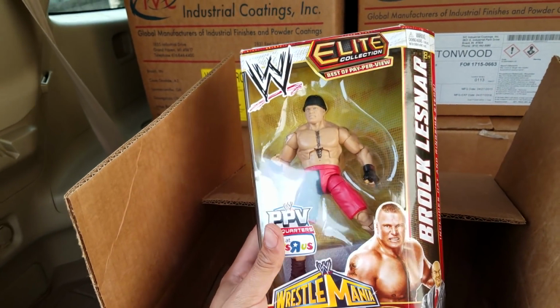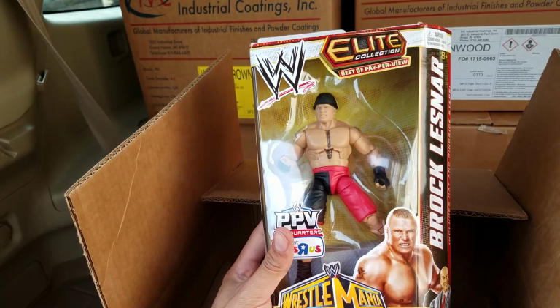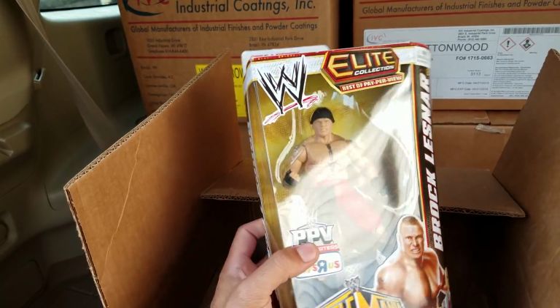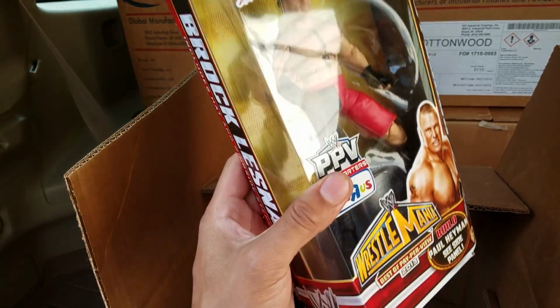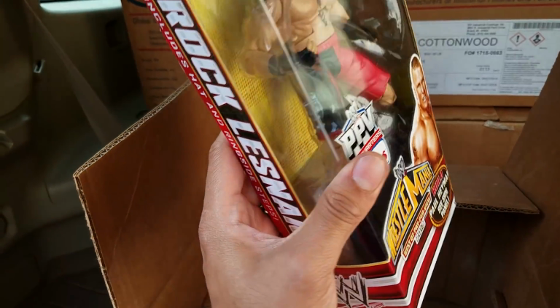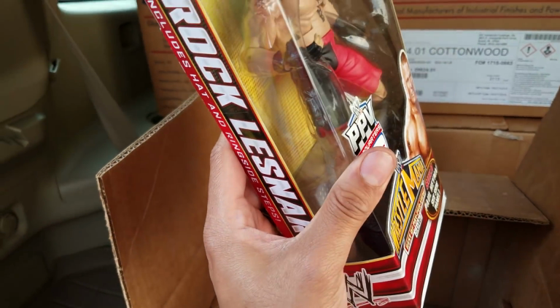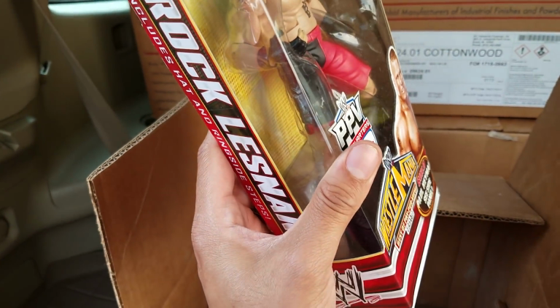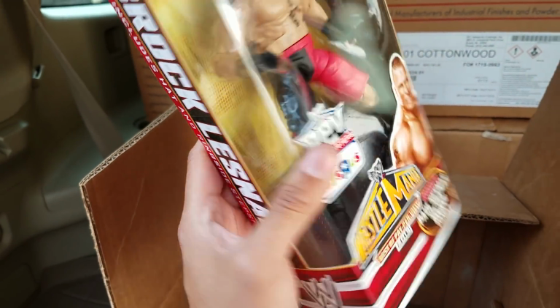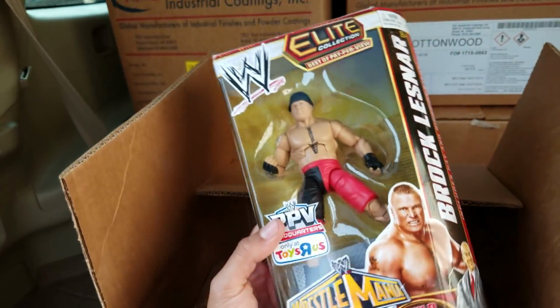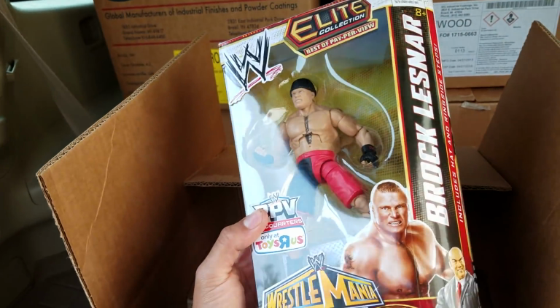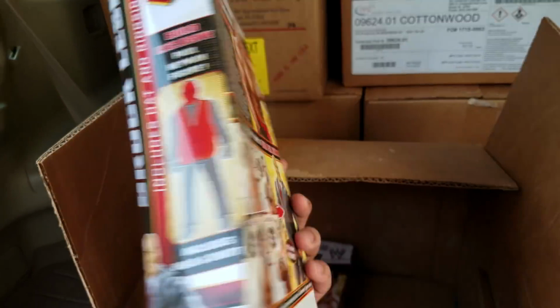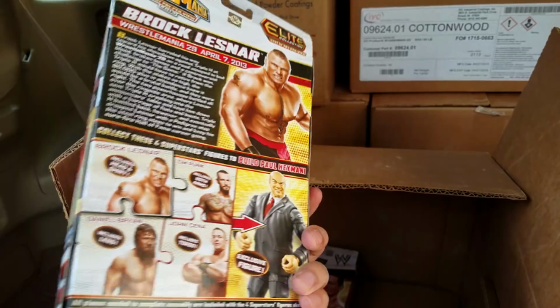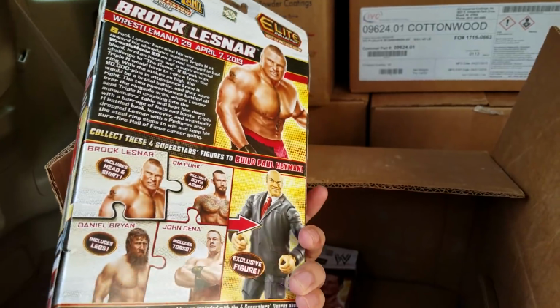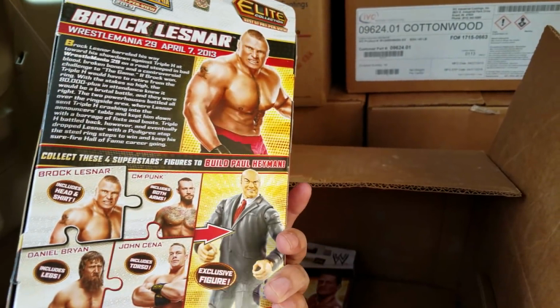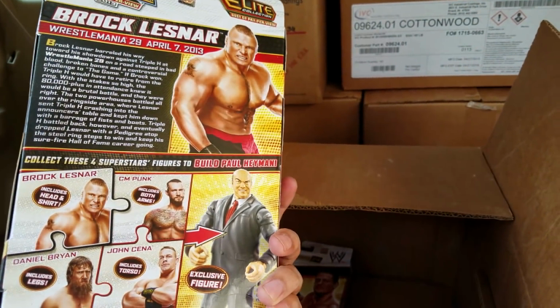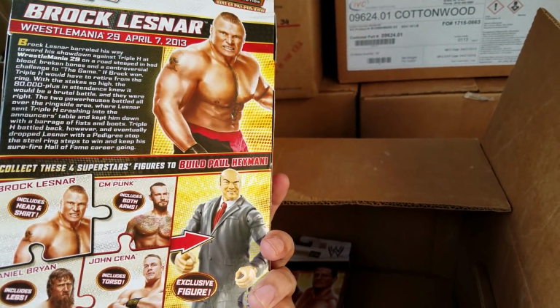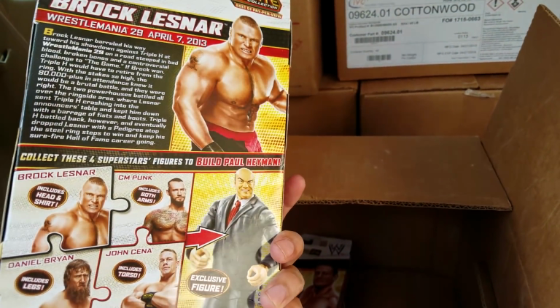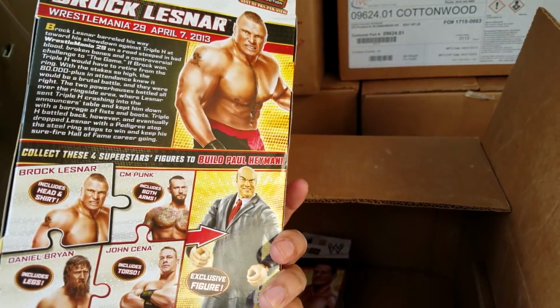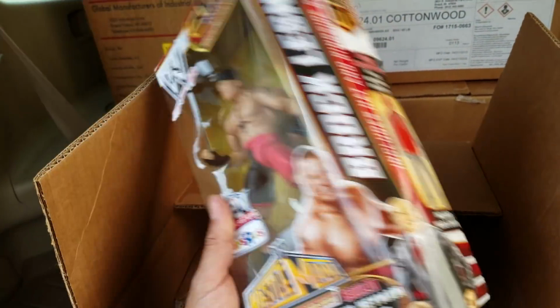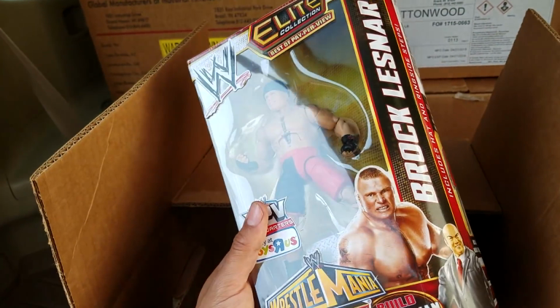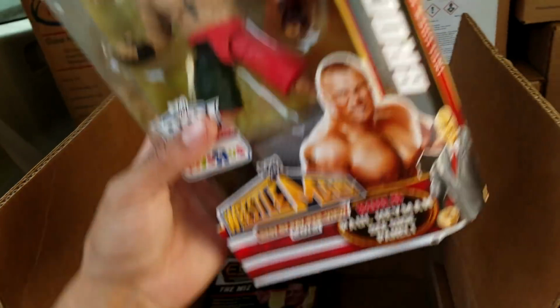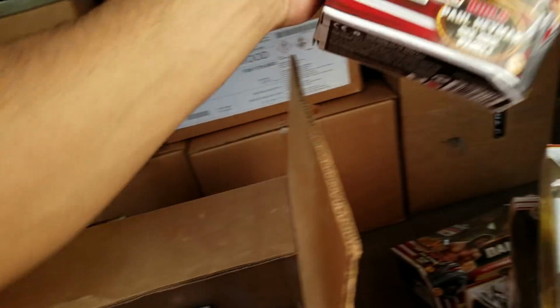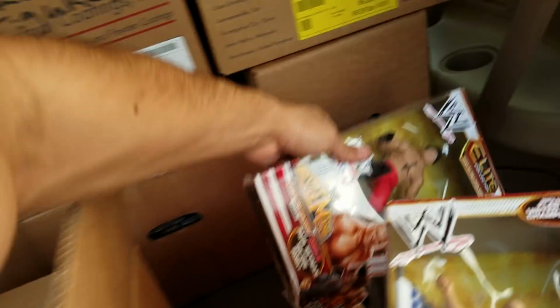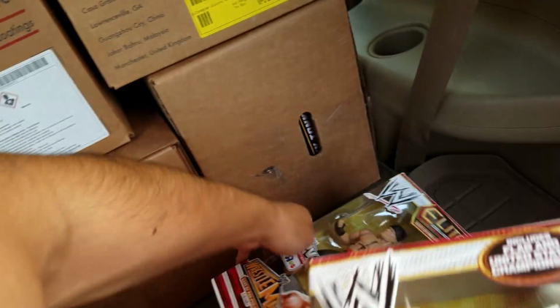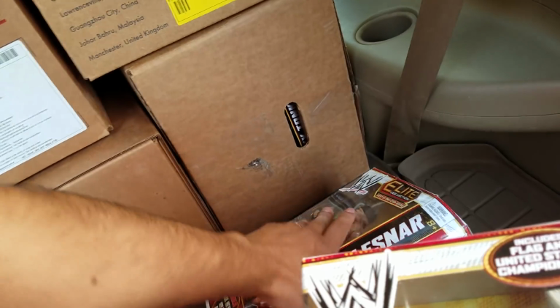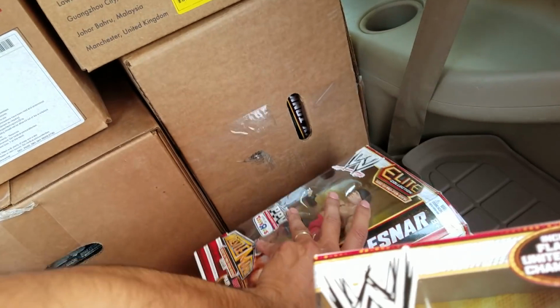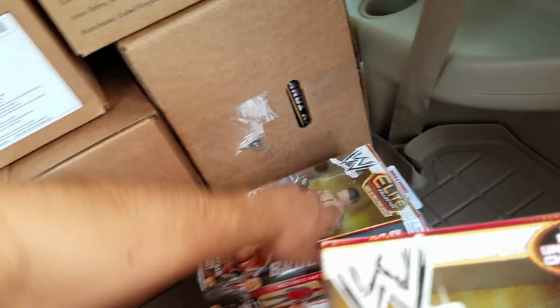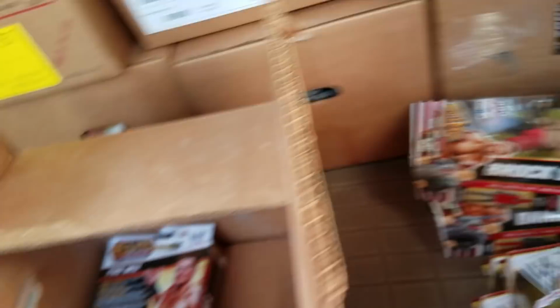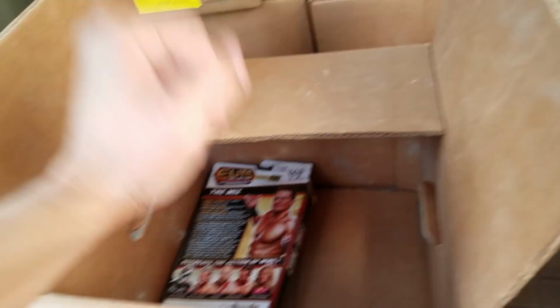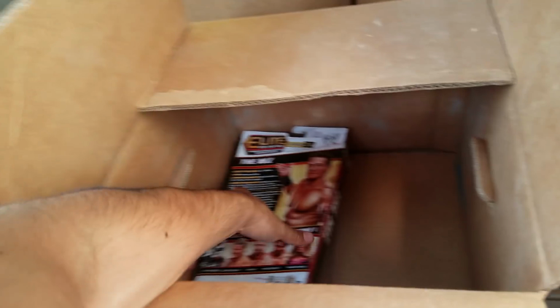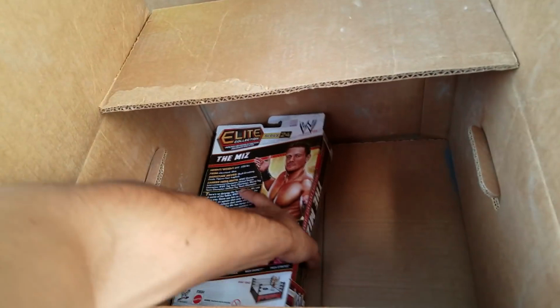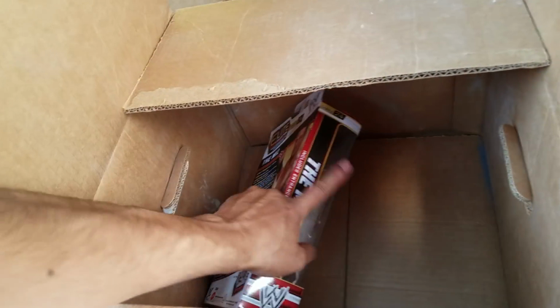You guys remember that 'No, I'm the Tag Team Champion' bit with Kane — they used to argue about who was the Tag Team Champion, when technically they both were. Here's Brock Lesnar — comes with some solid steel steps back there. Looks like he's the remaining piece to the Paul Heyman torso, so definitely an important piece.